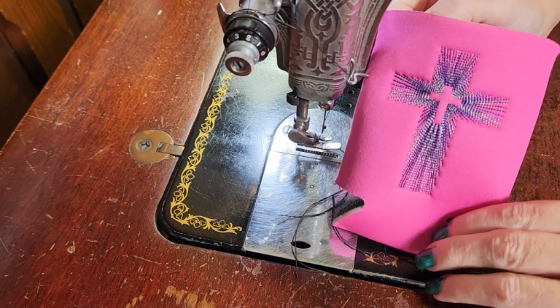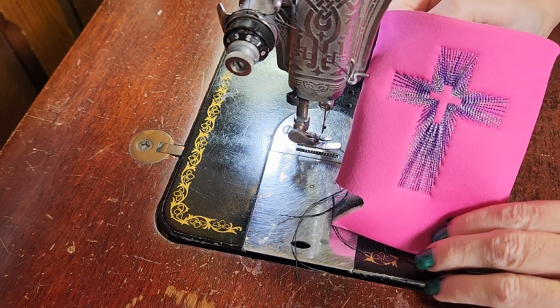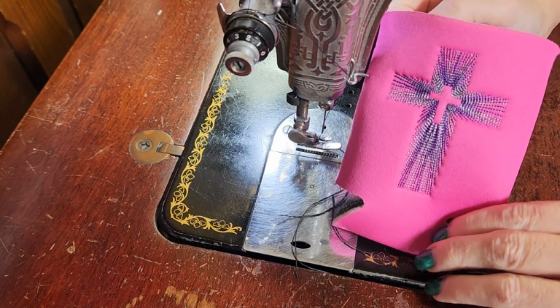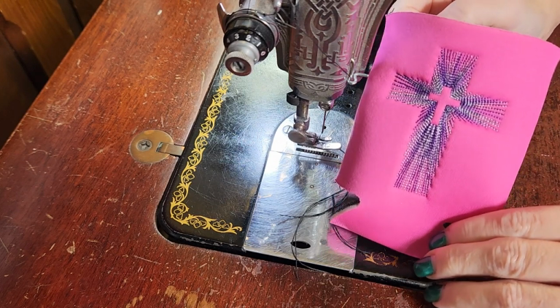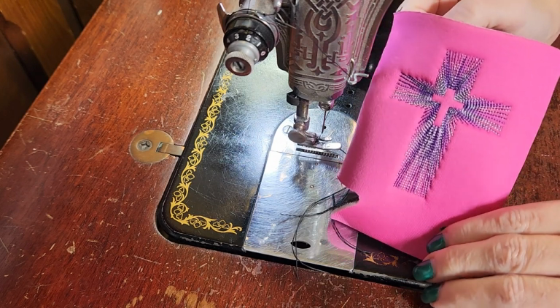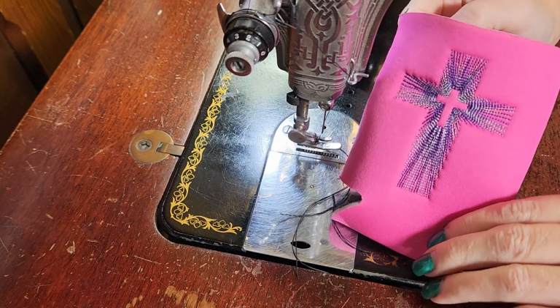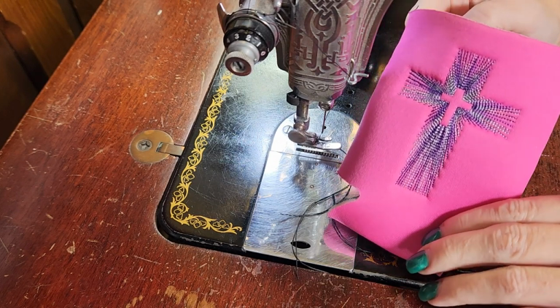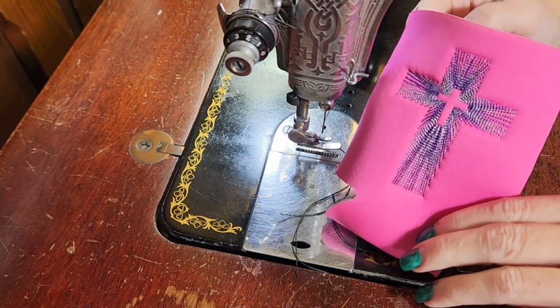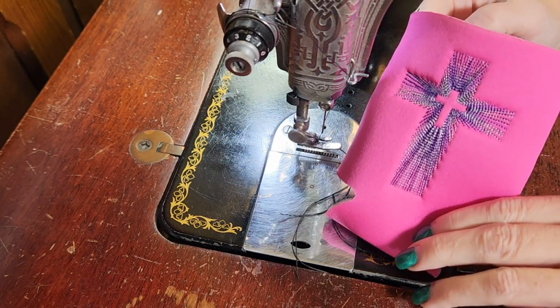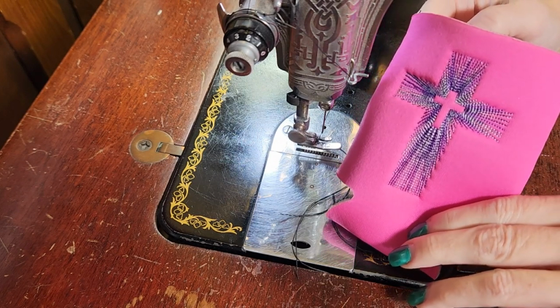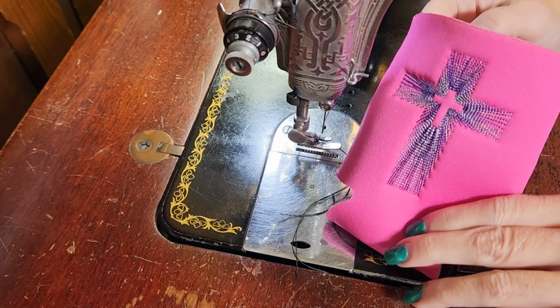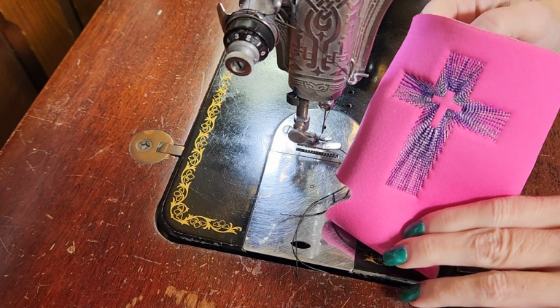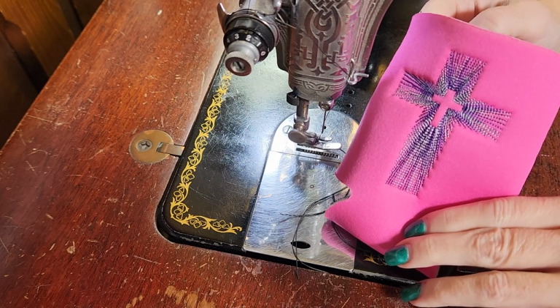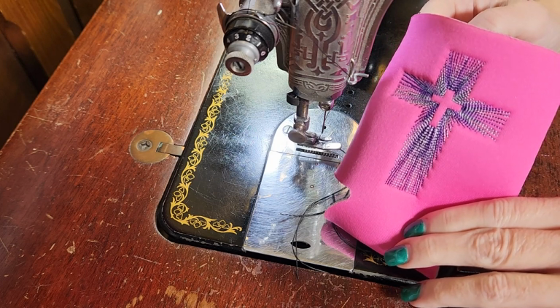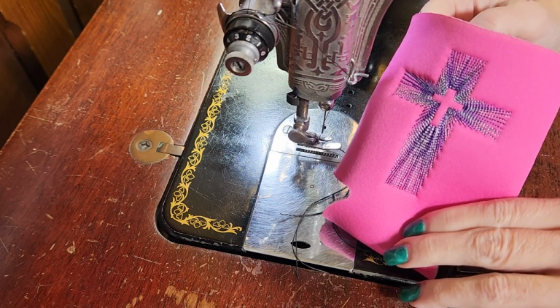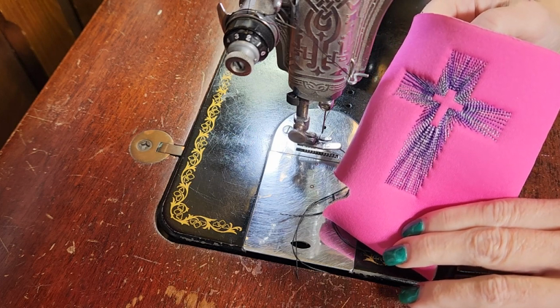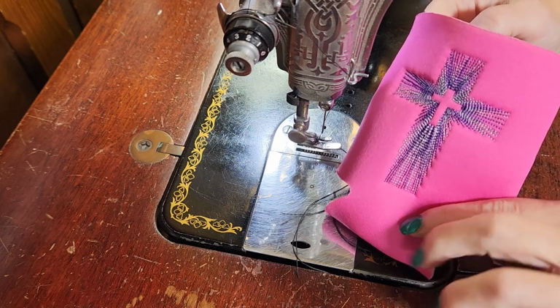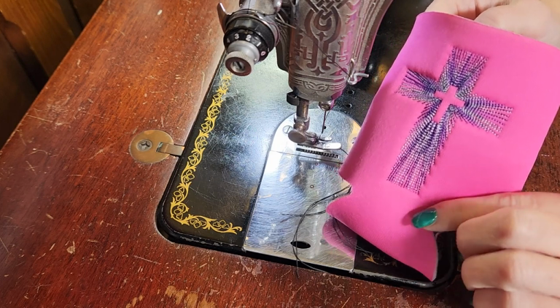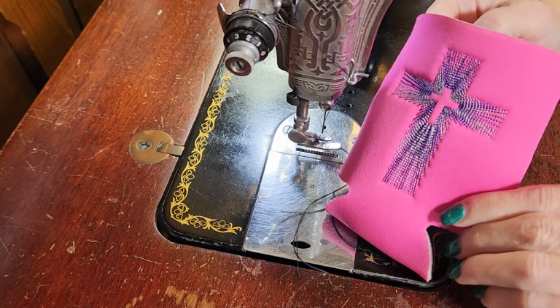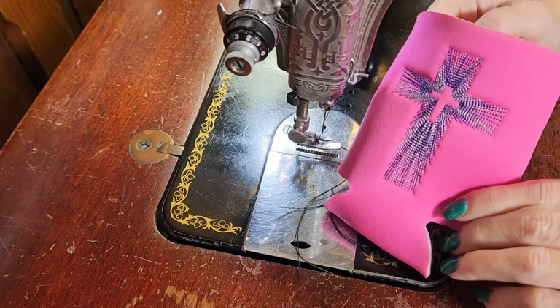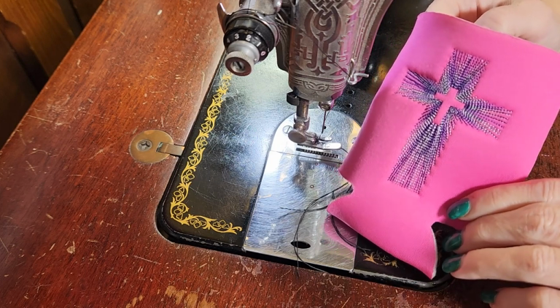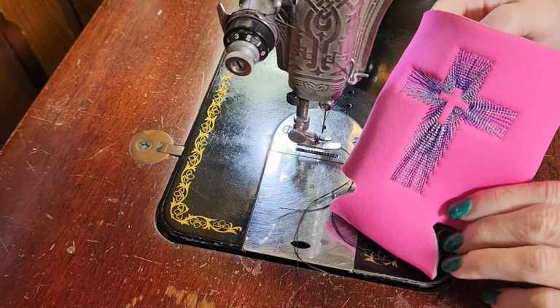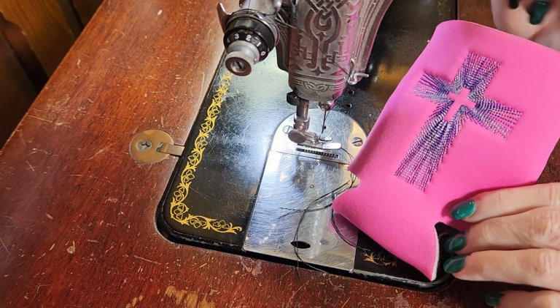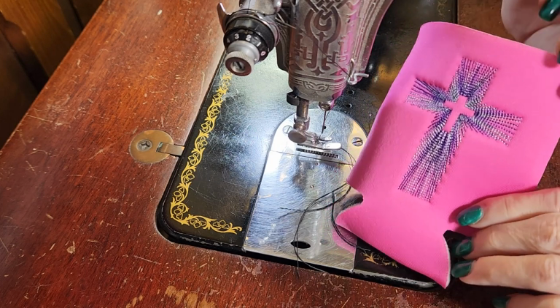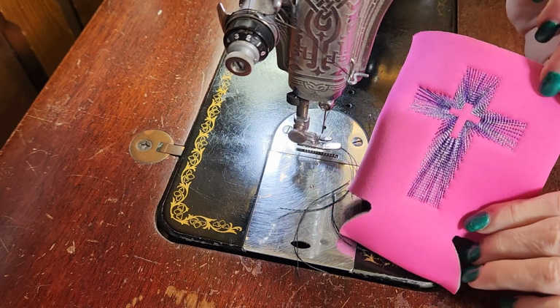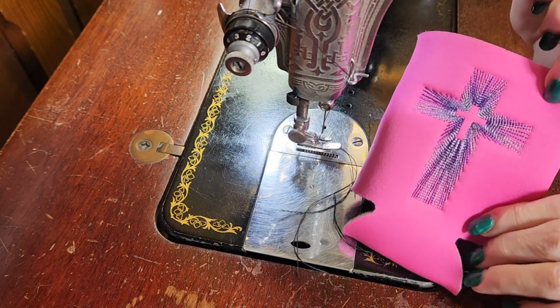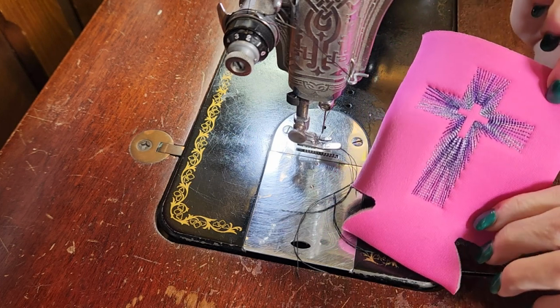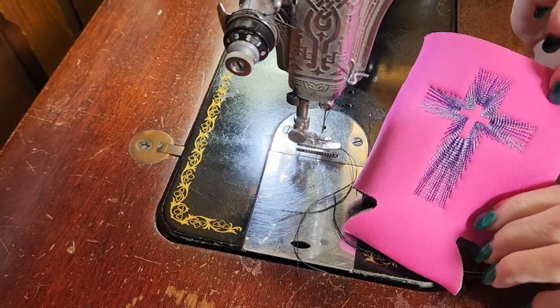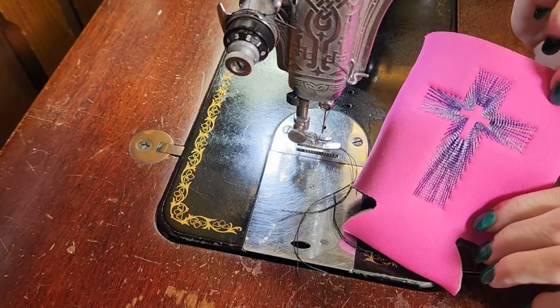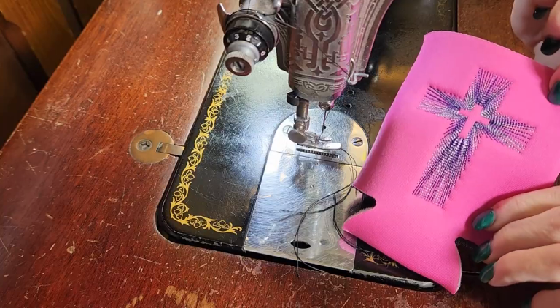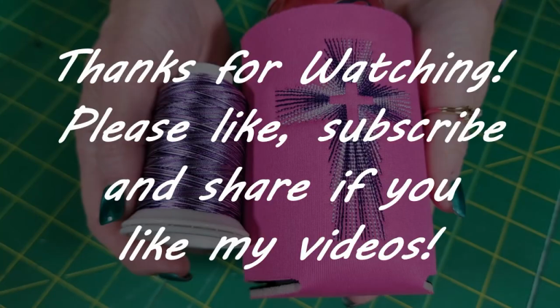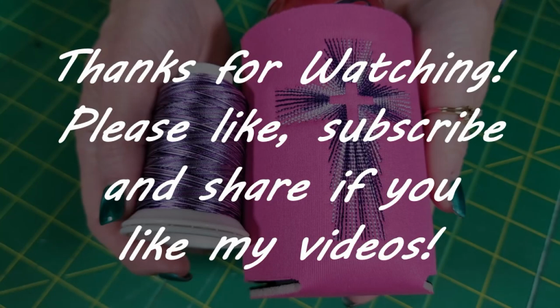If you want to see more videos like this, please like, share, and subscribe, and we'll get back to you again next week with something new. Bye!